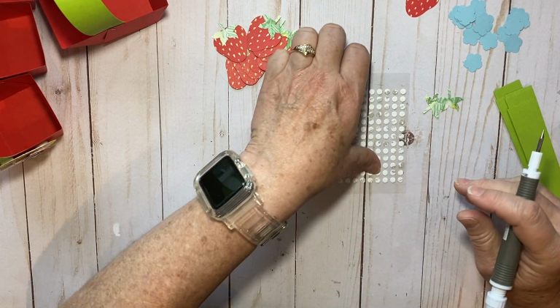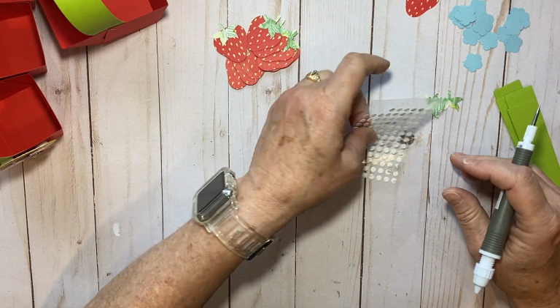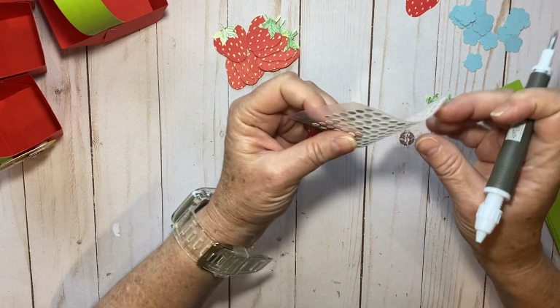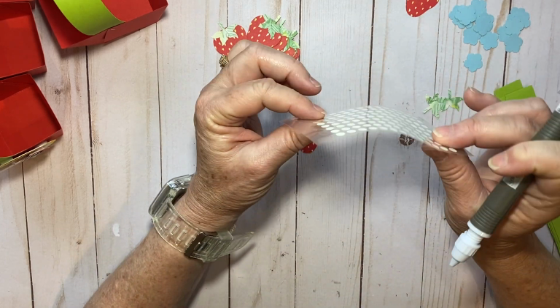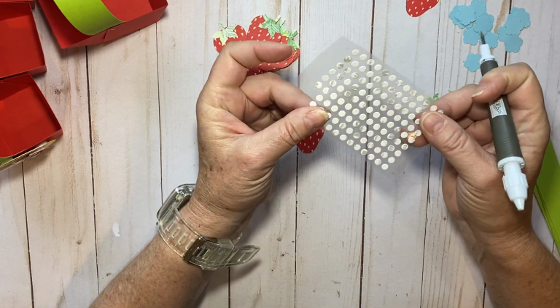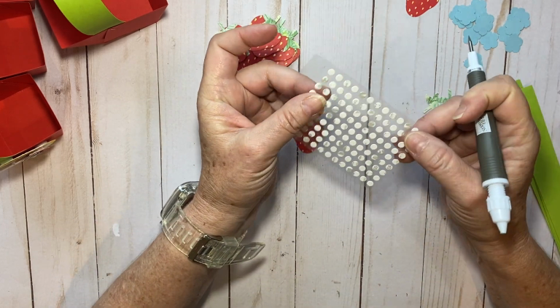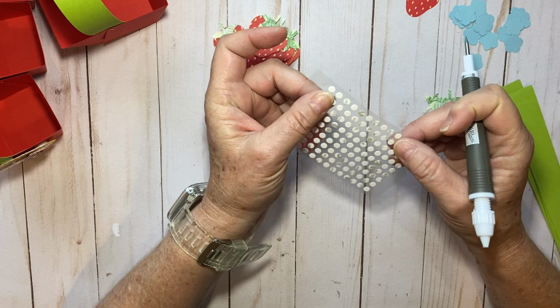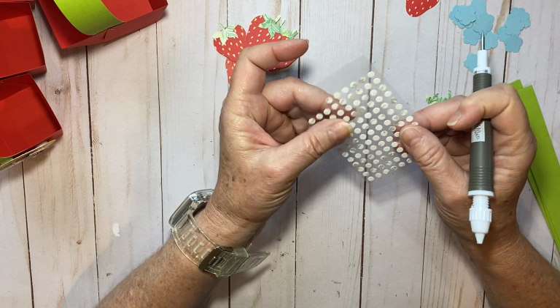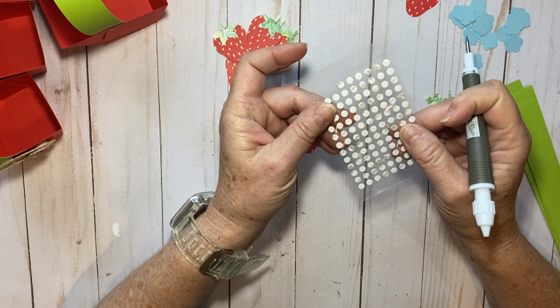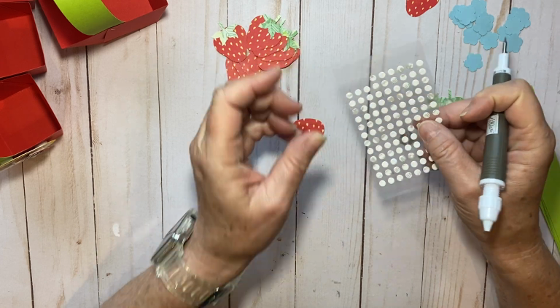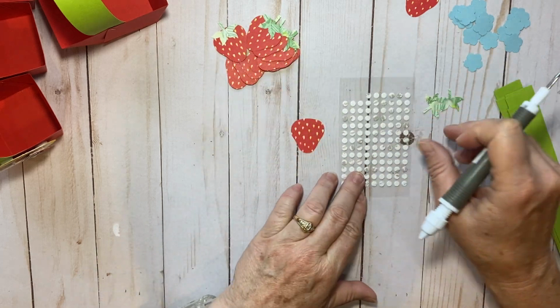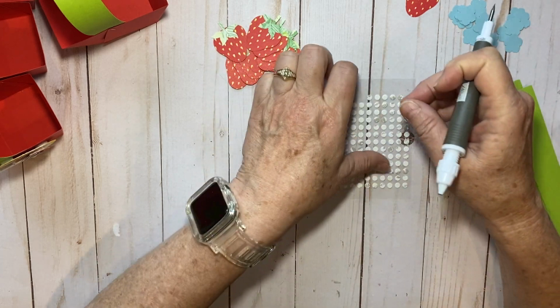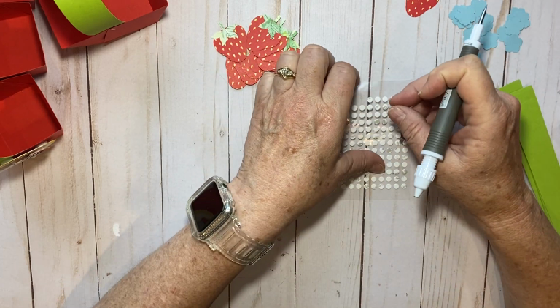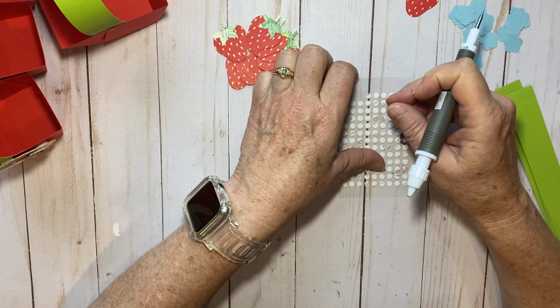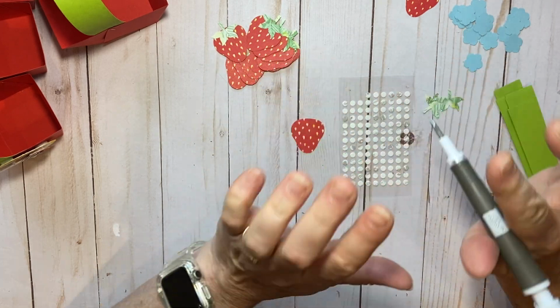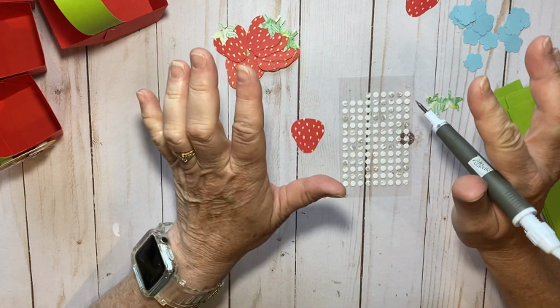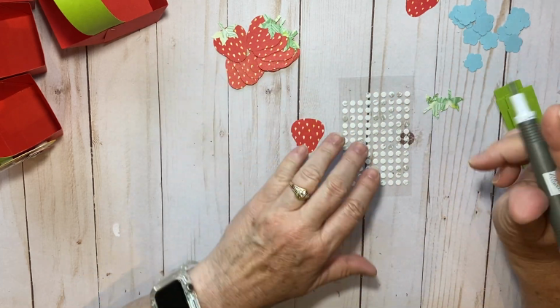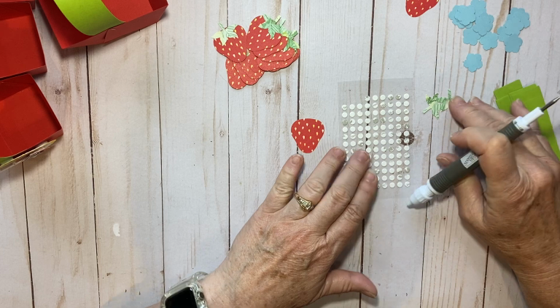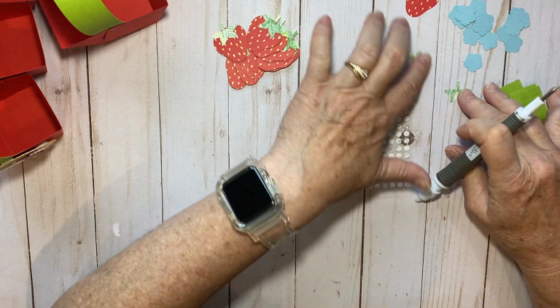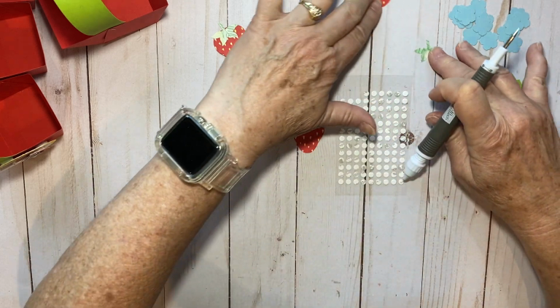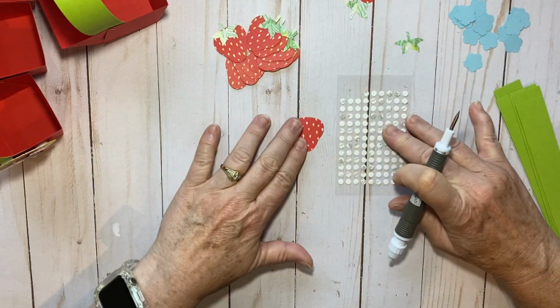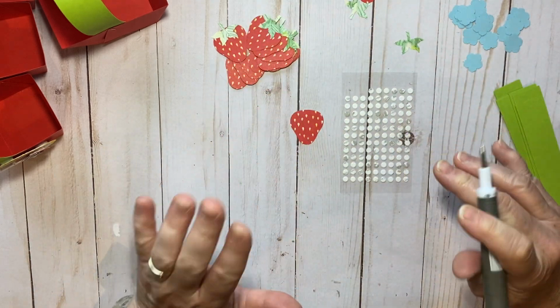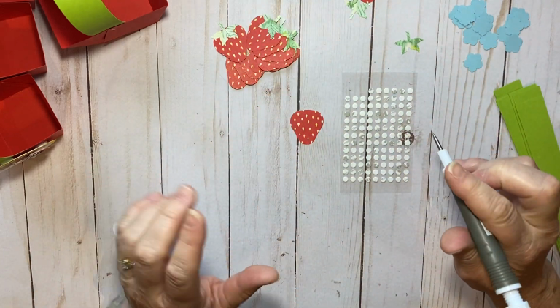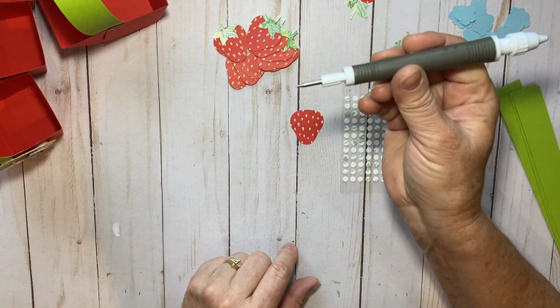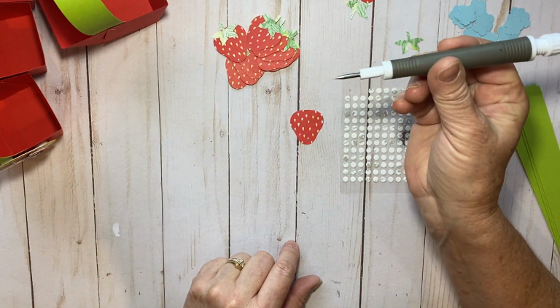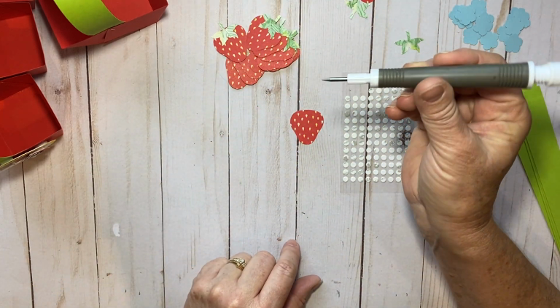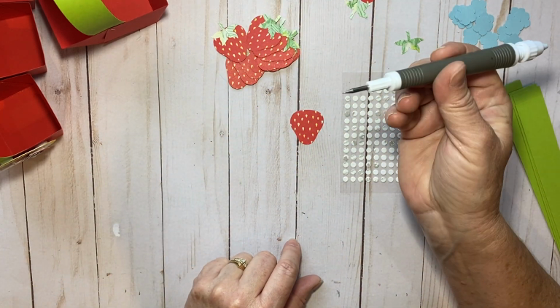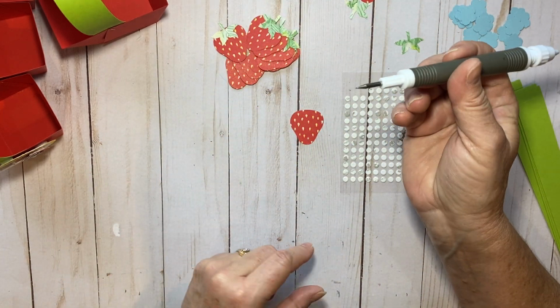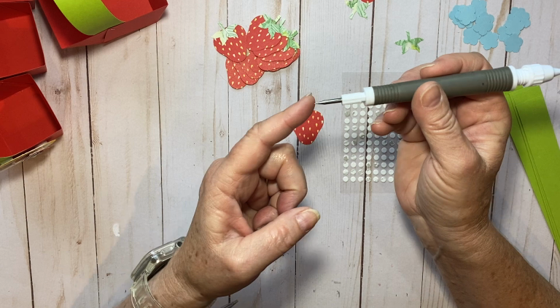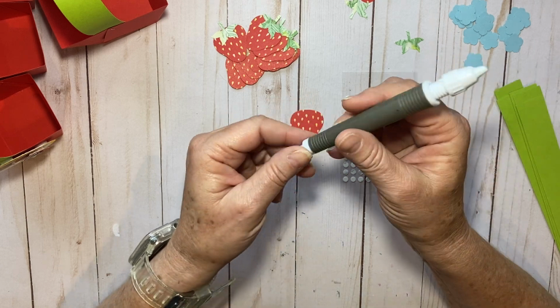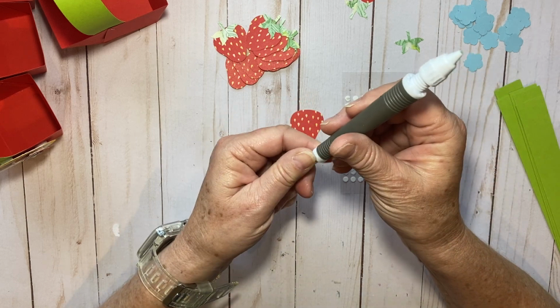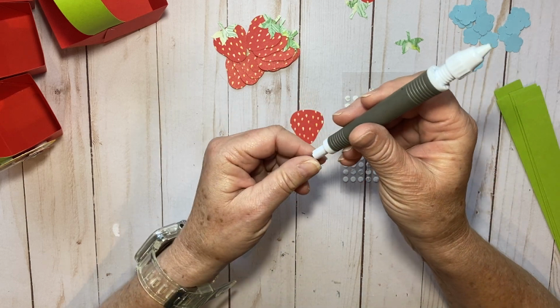Sometimes with Paper Pumpkin, they send them to you on this sheet that has a cover on them and sometimes it's not easy to pick them off with your fingers. Let me show you how I do it — I think it makes them simple and quick. First thing you need is a pokey tool.